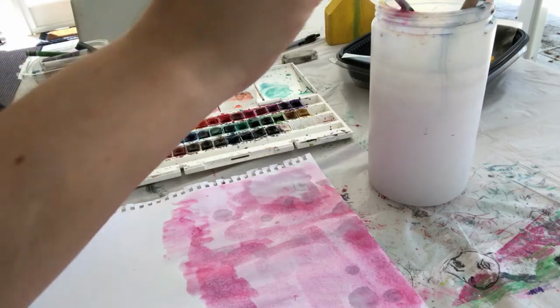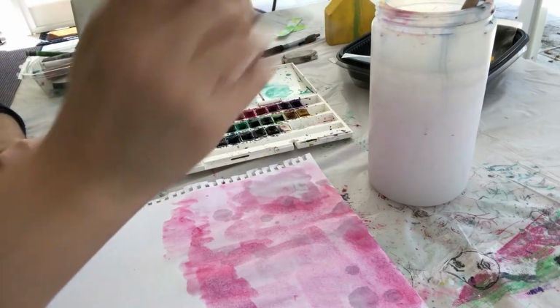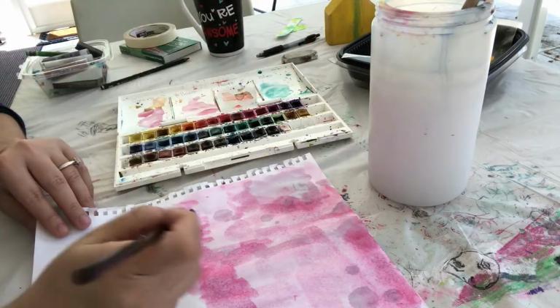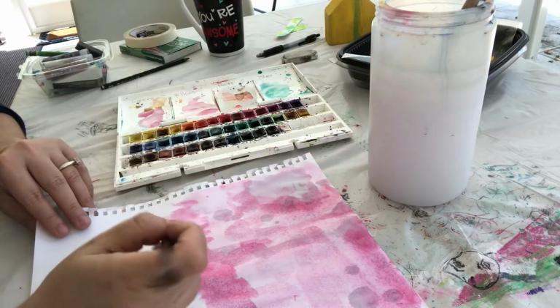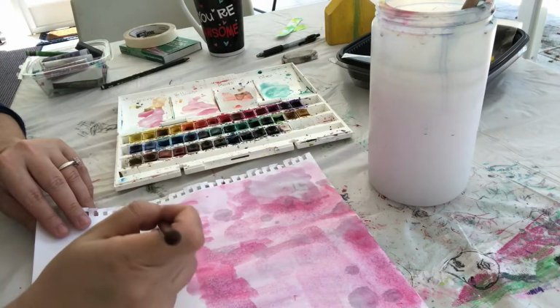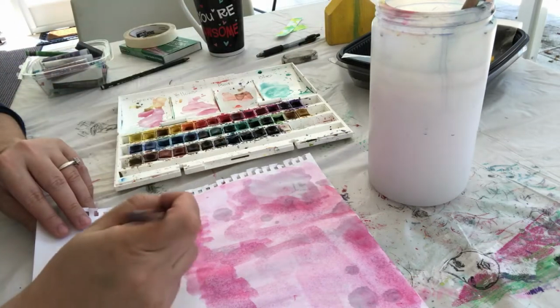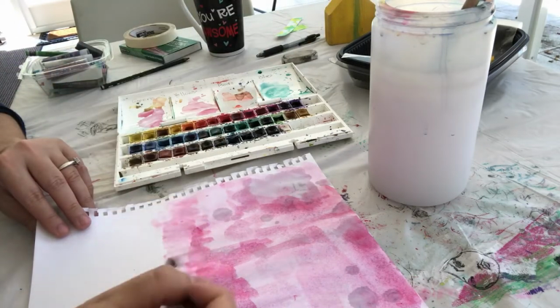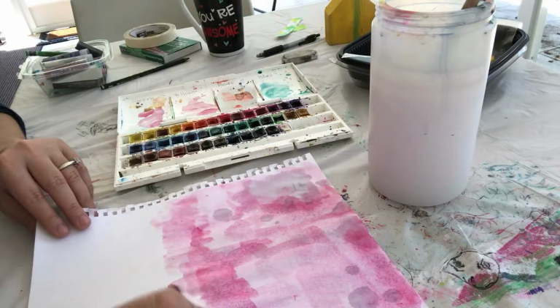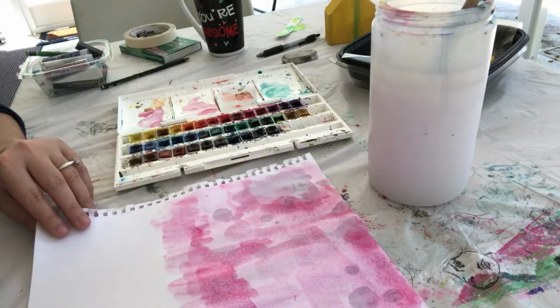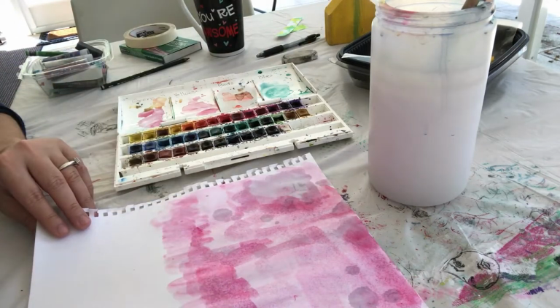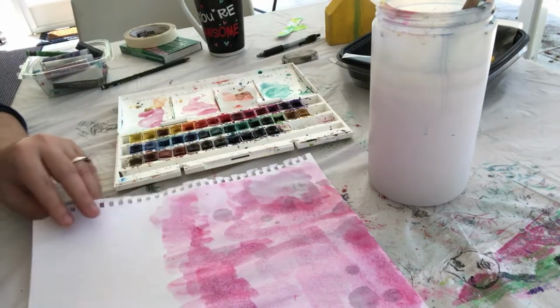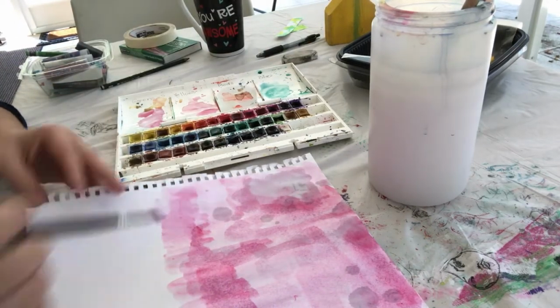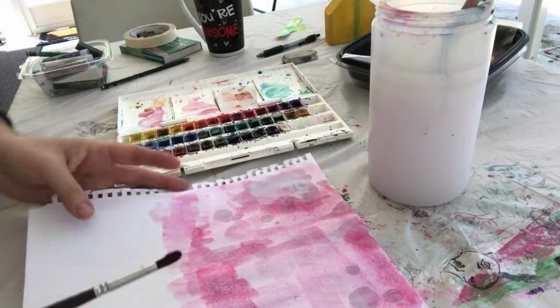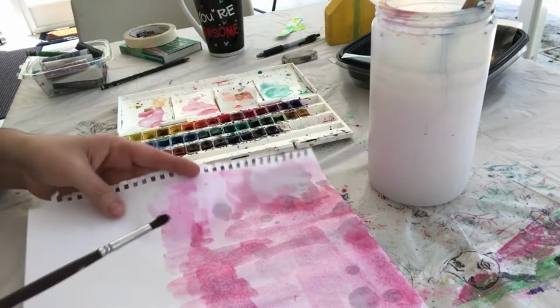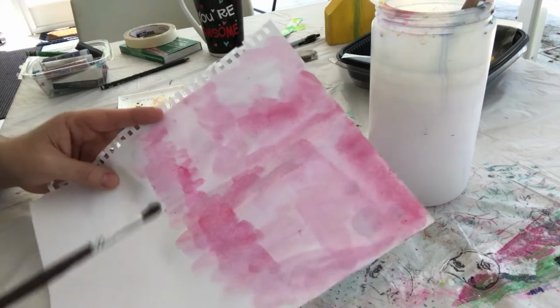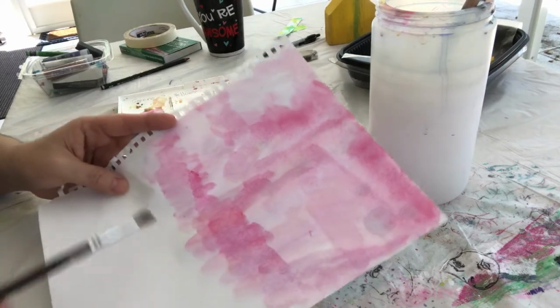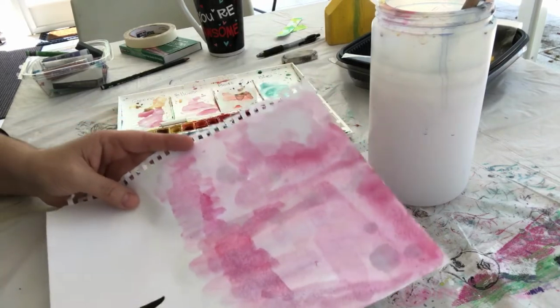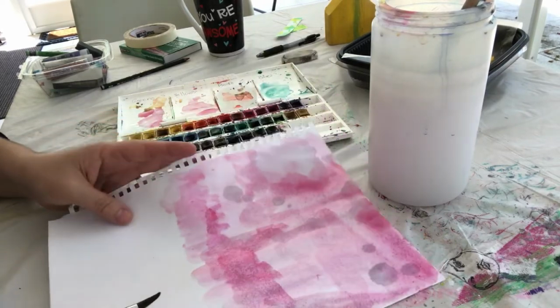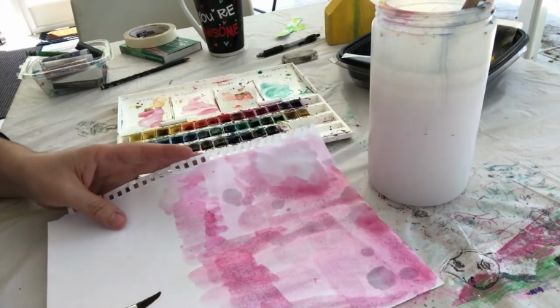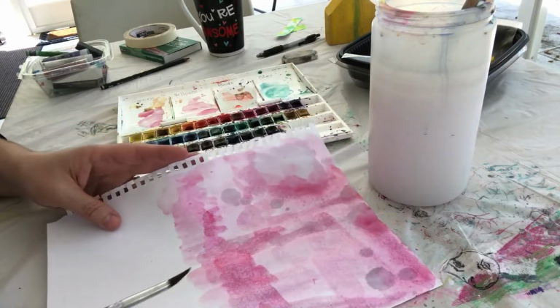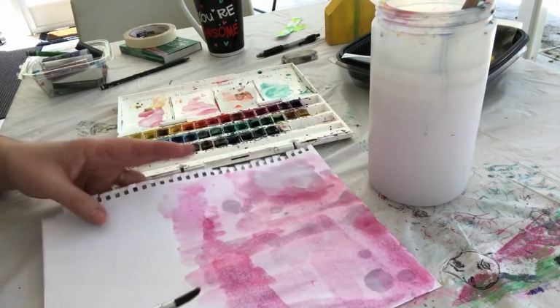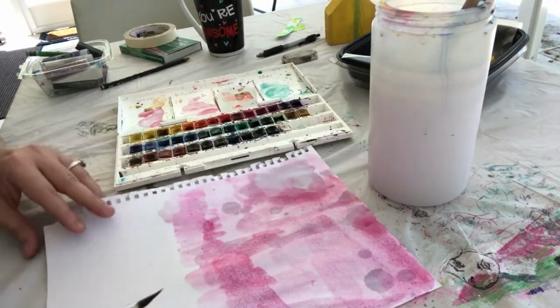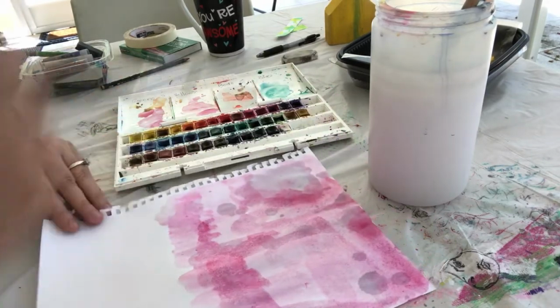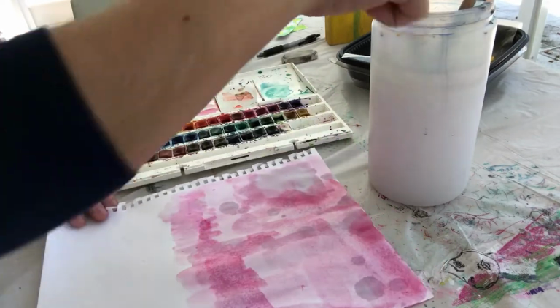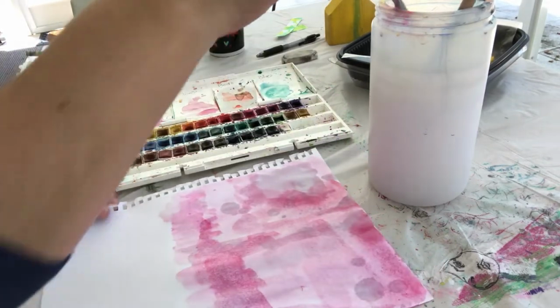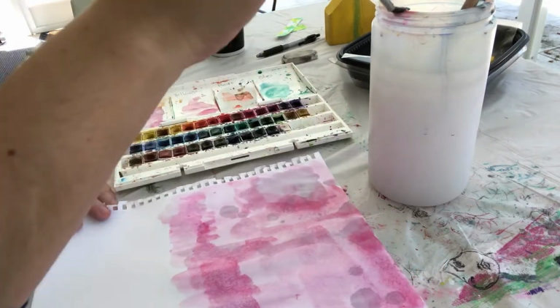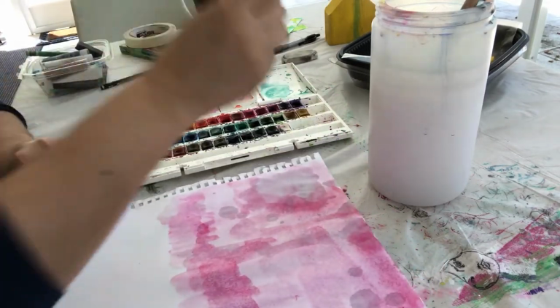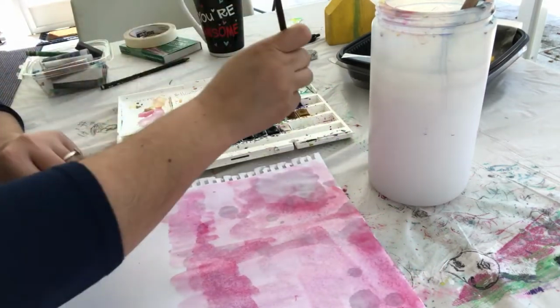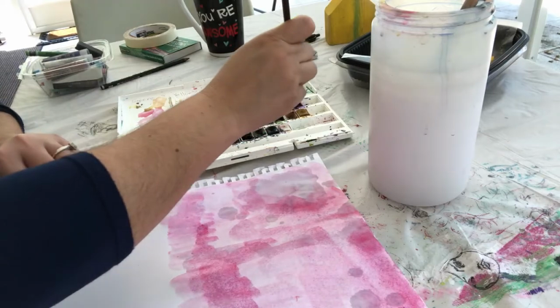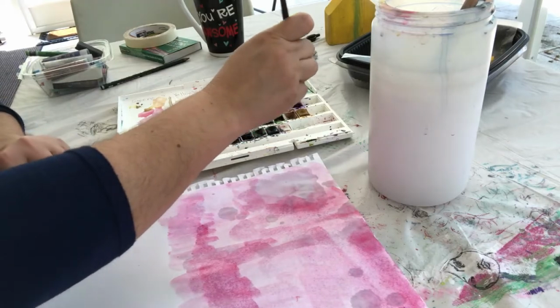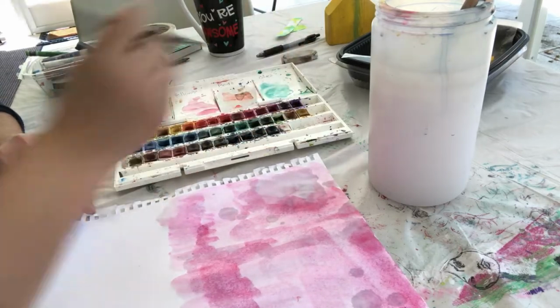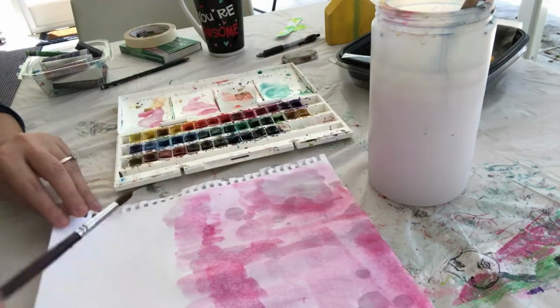Now I'm going to transition down to the bottom half with purple, because purple is close to pink. I'm going to get my purple.